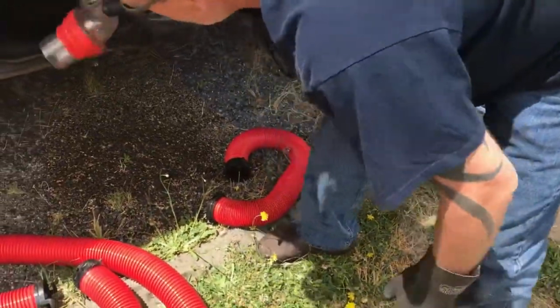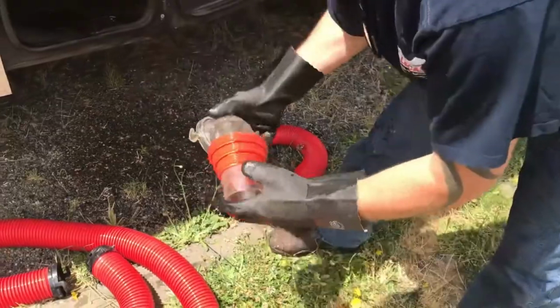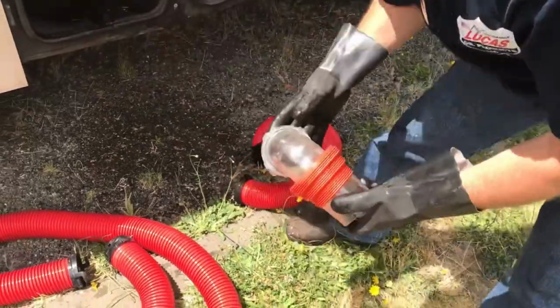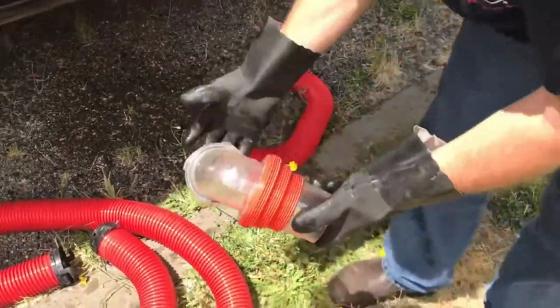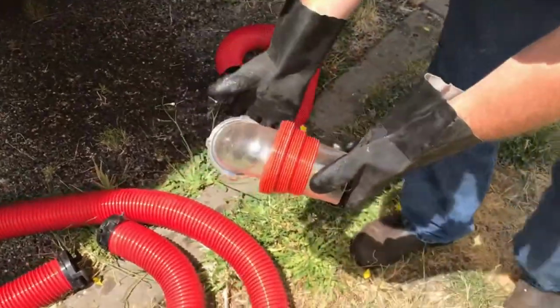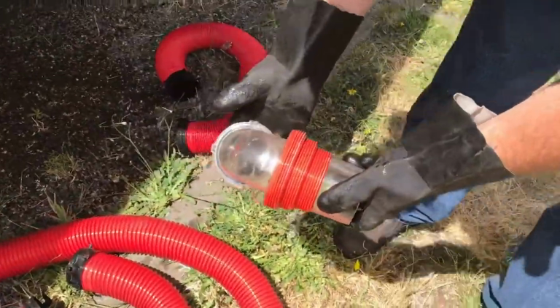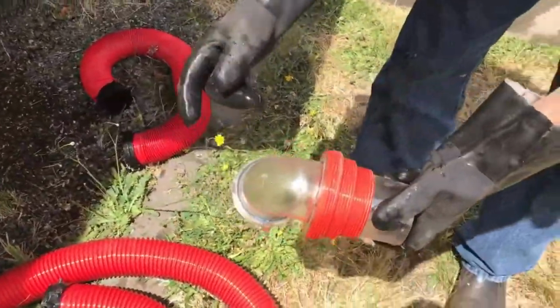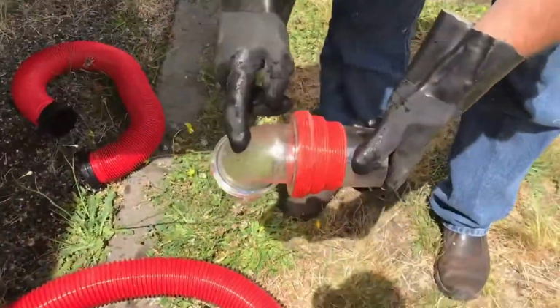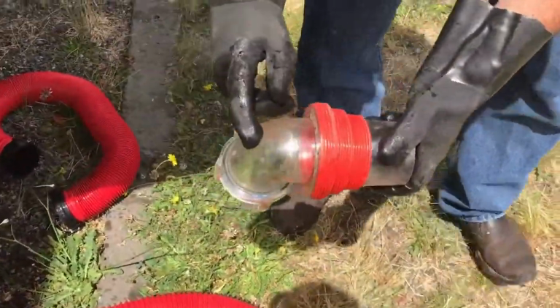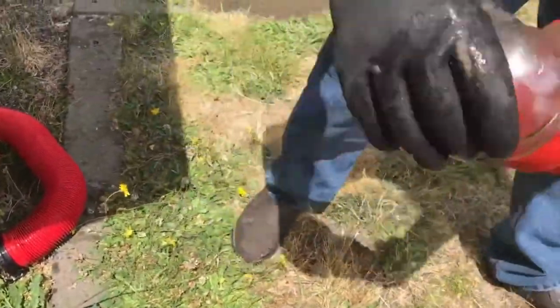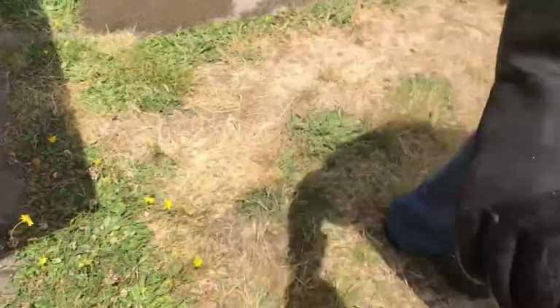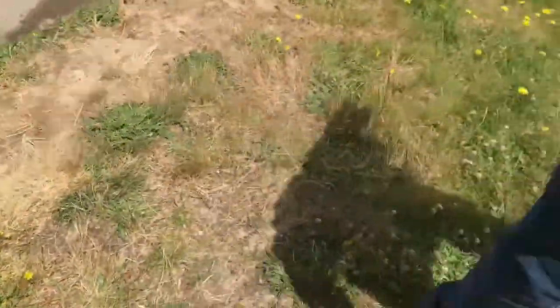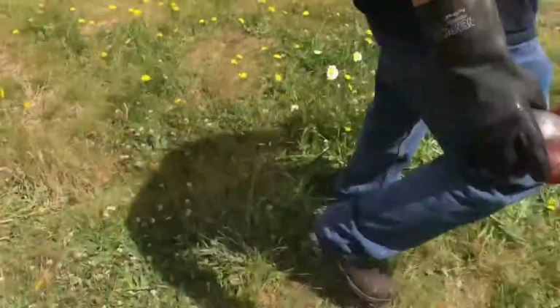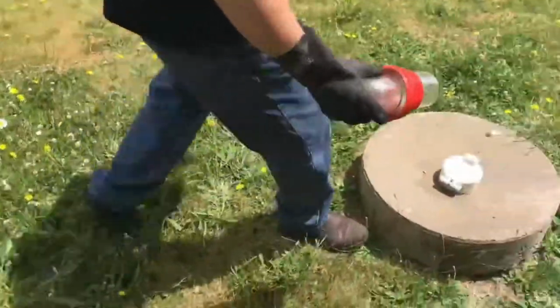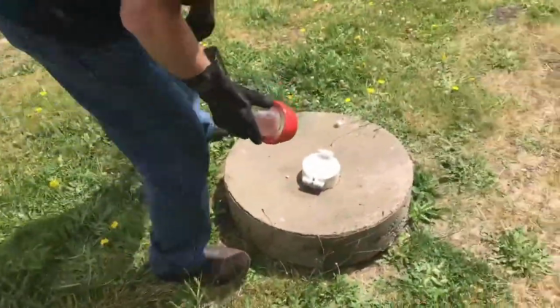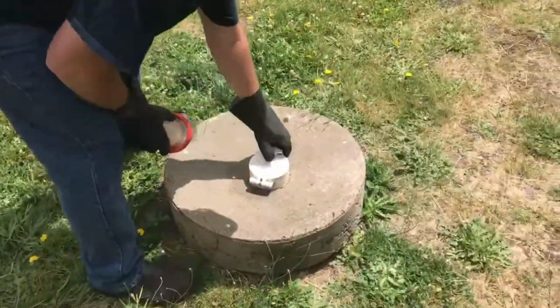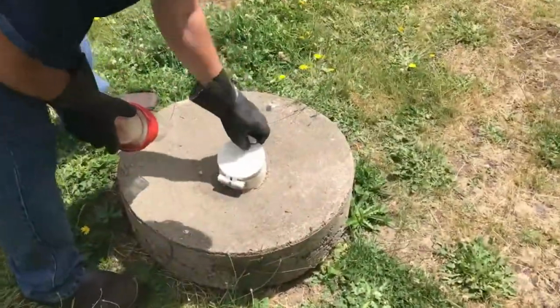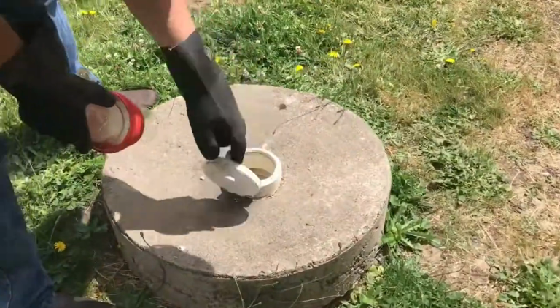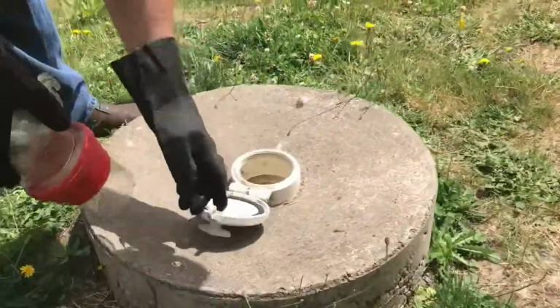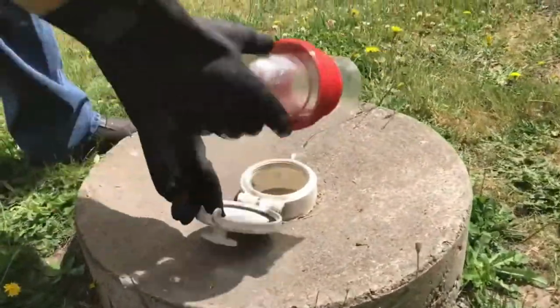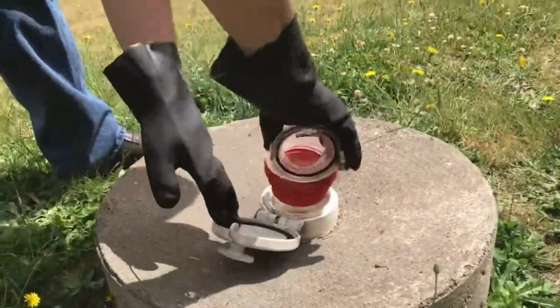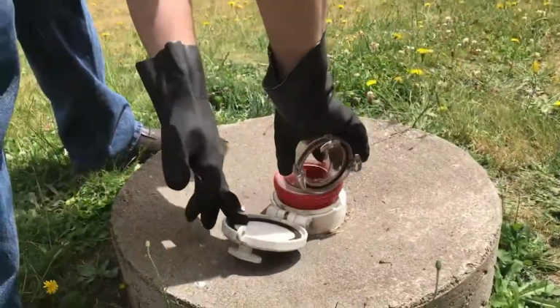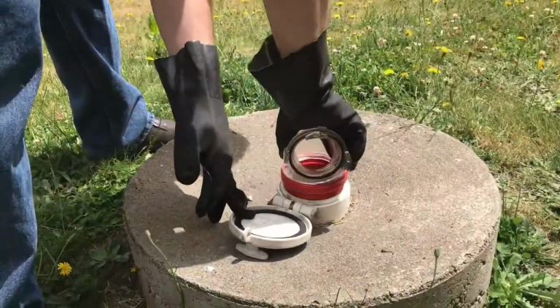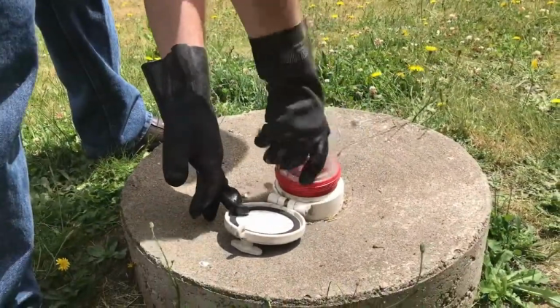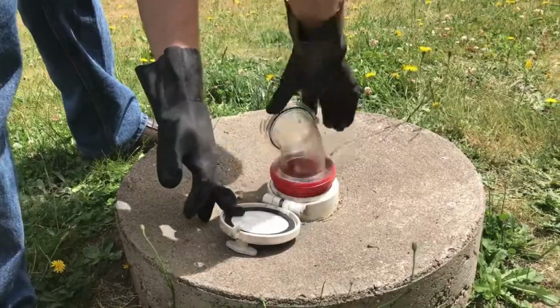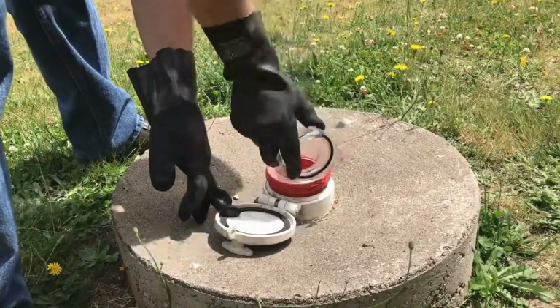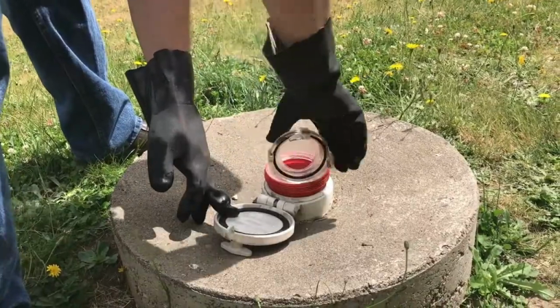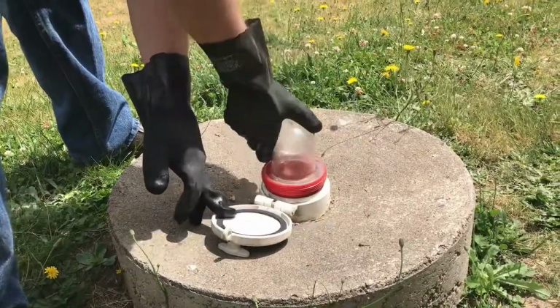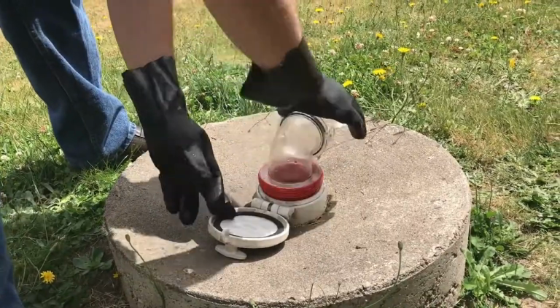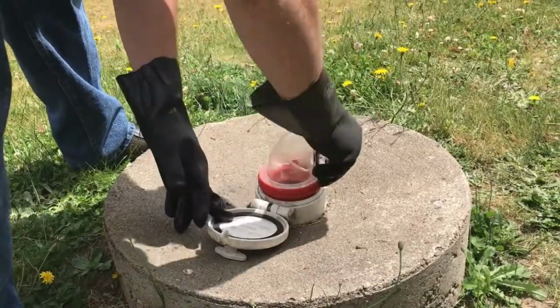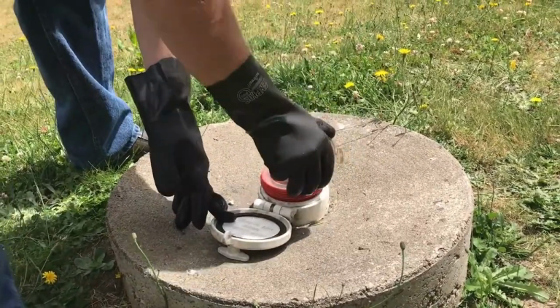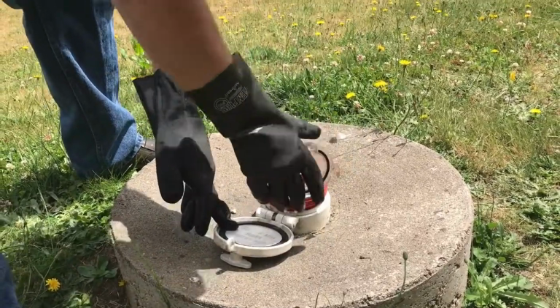Grab this connector here — these come as a kit, so when you buy it you'll get one of these with it. Come over here to your sewer connection. All the parts are a little different, but most of them you'll screw it in — about two turns is fine.